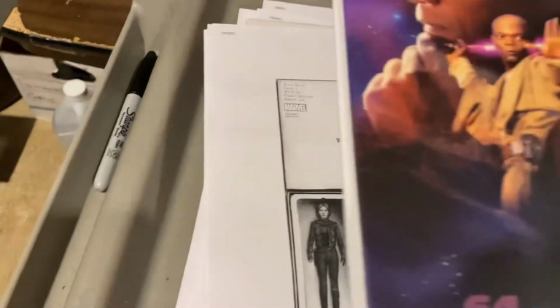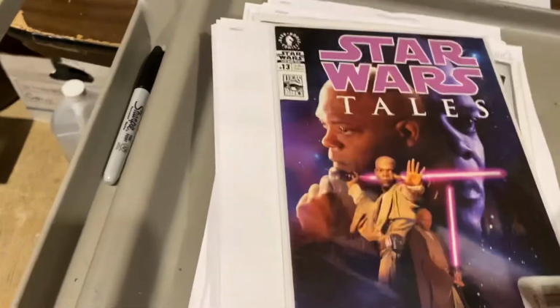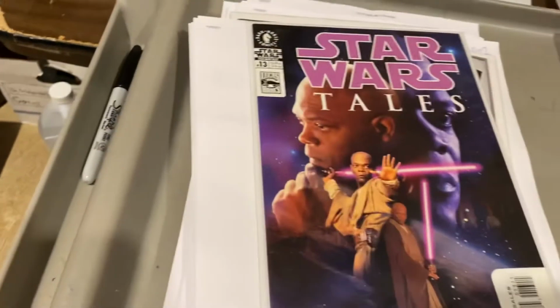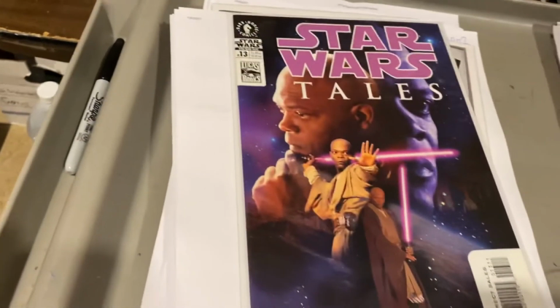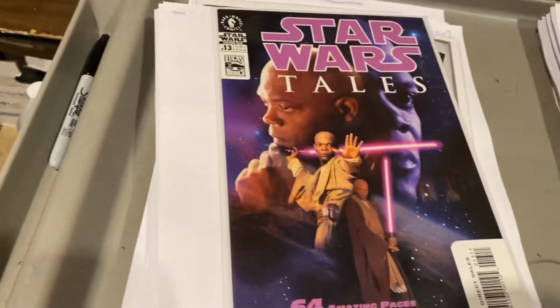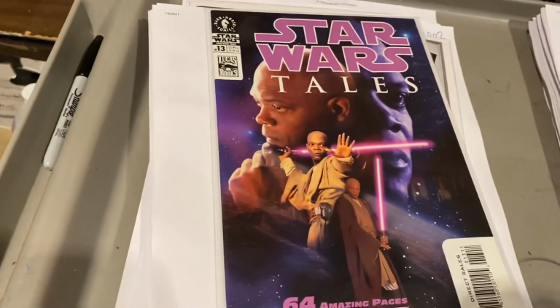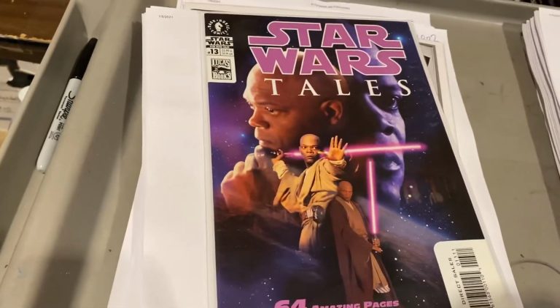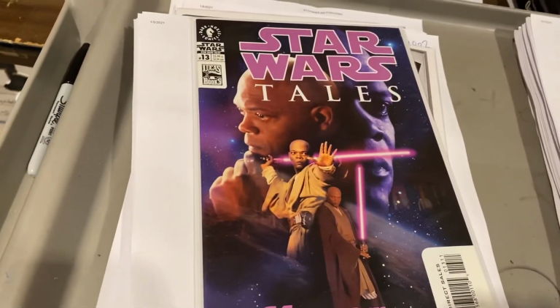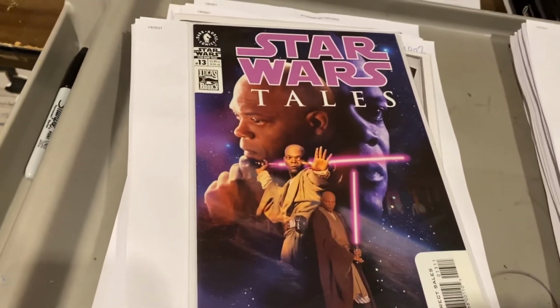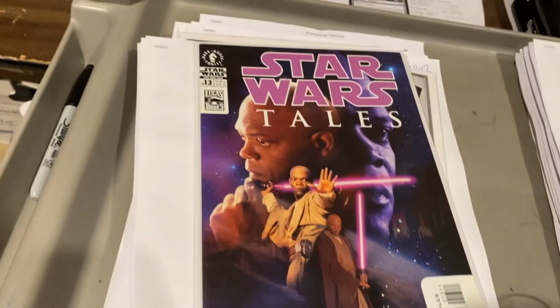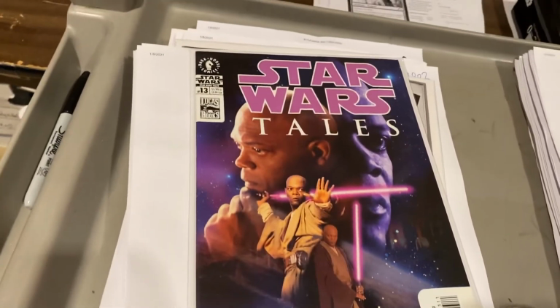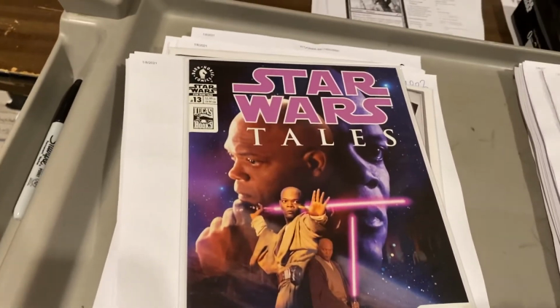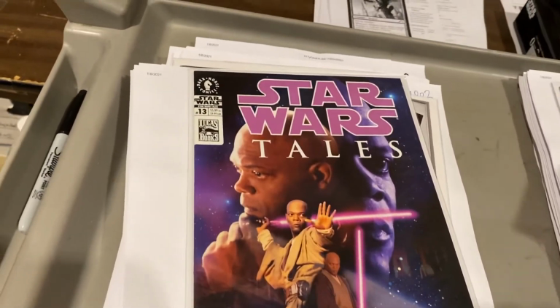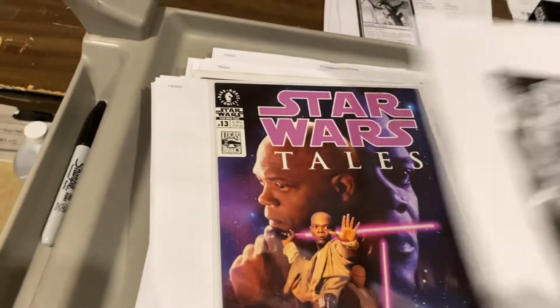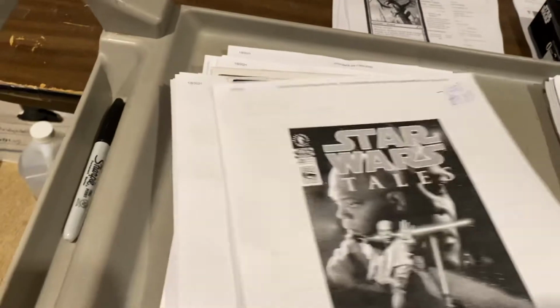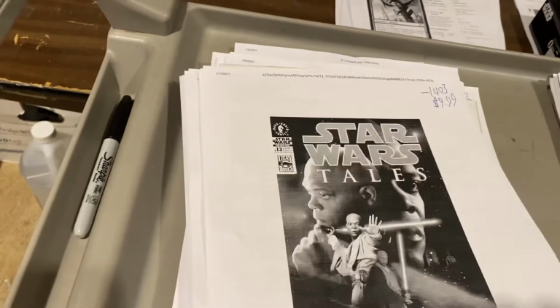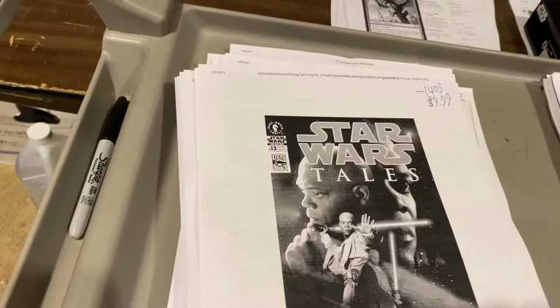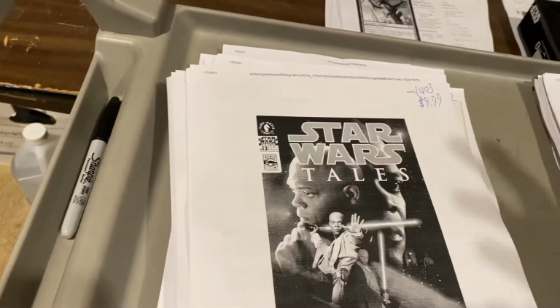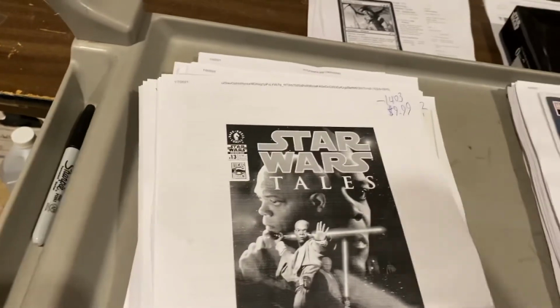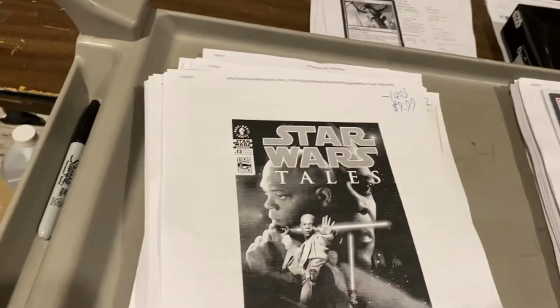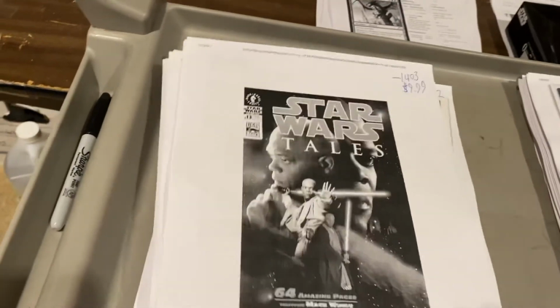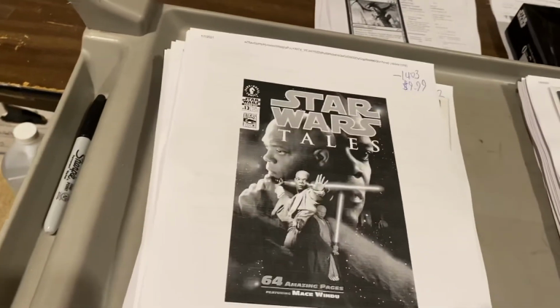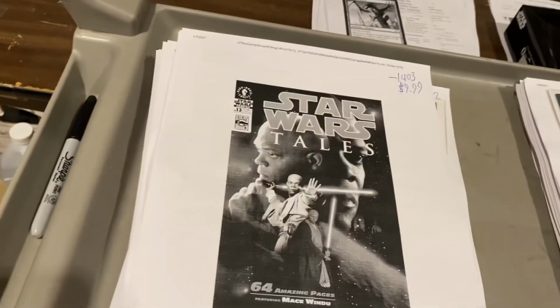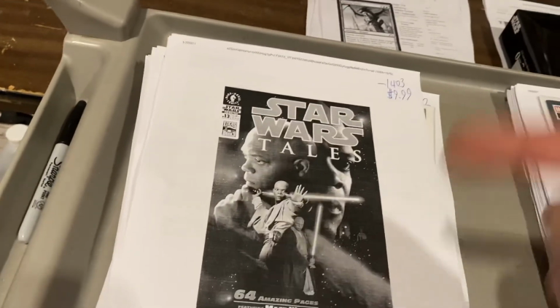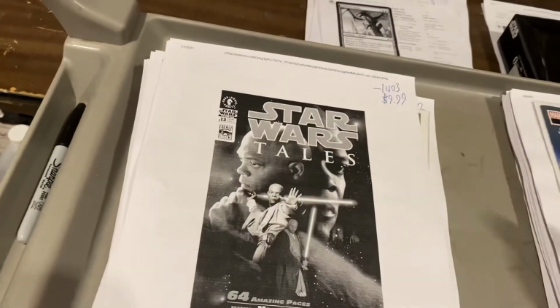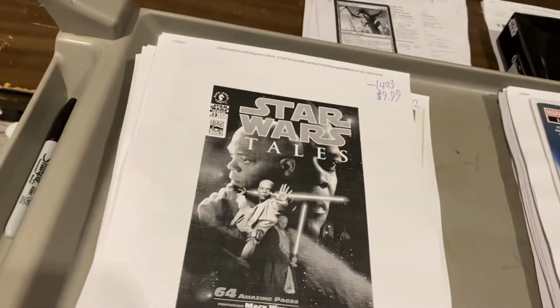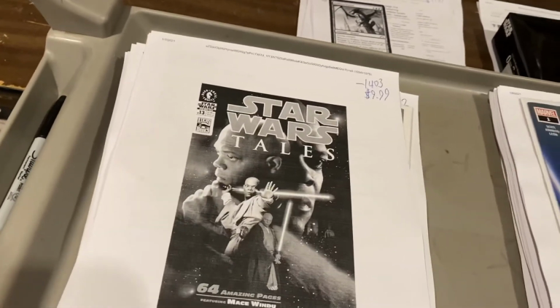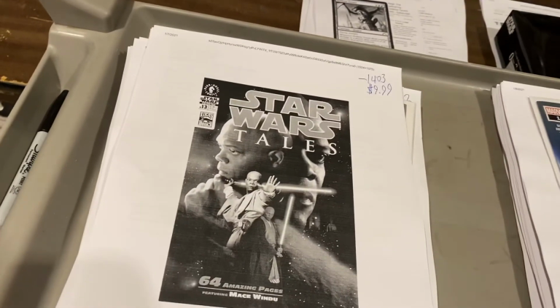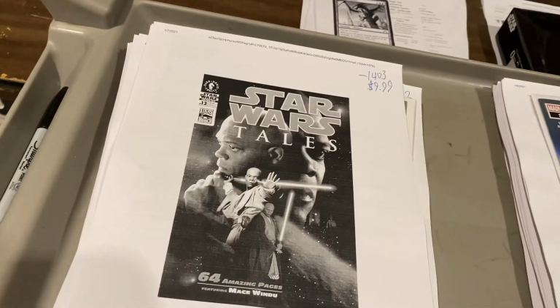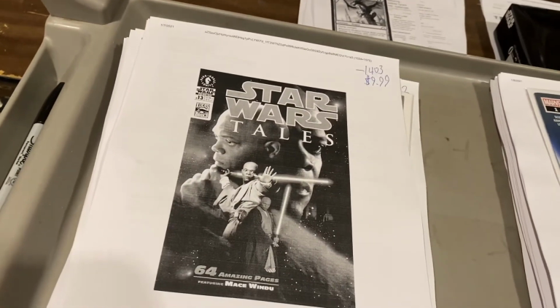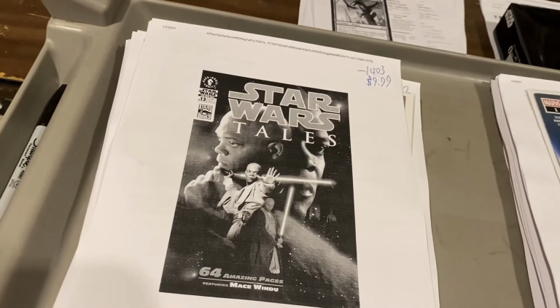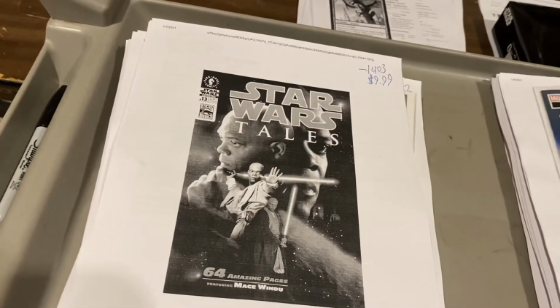Star Wars Tales number 13 — Mace Windu. Only went for $10. I don't know why. It slipped through — somebody got a deal on that, man.